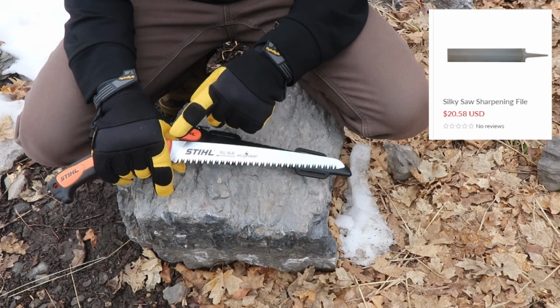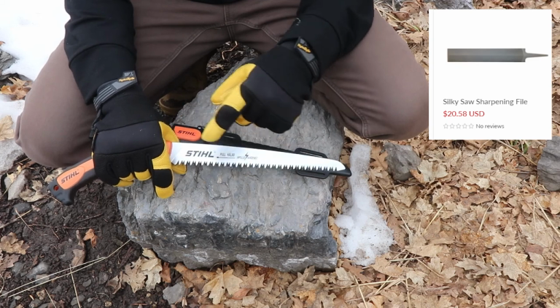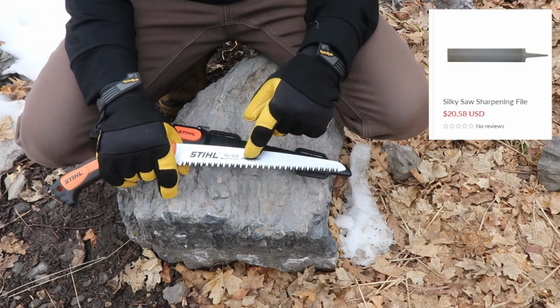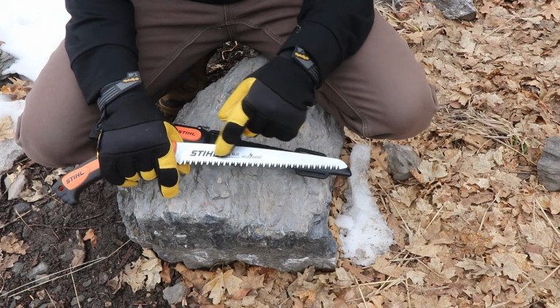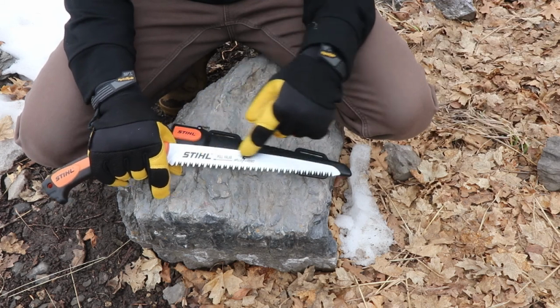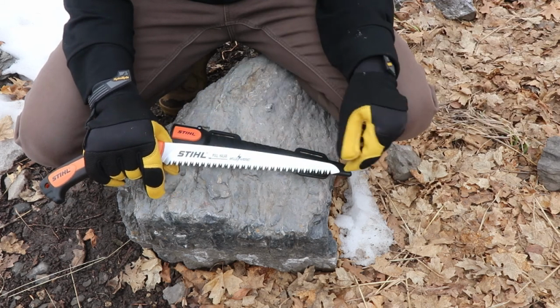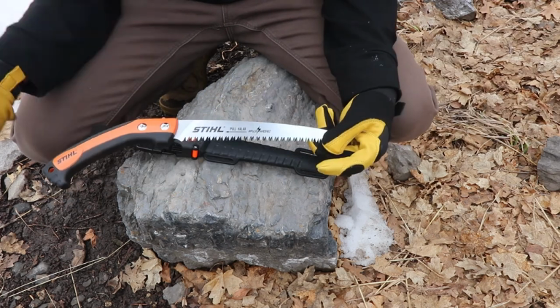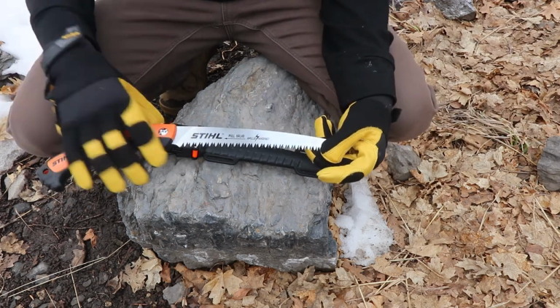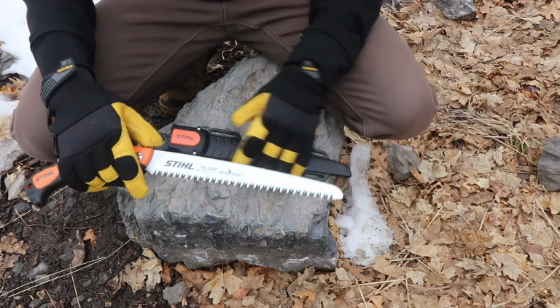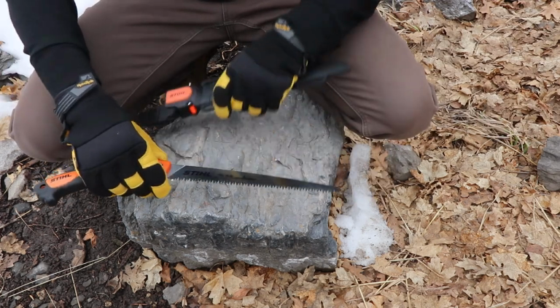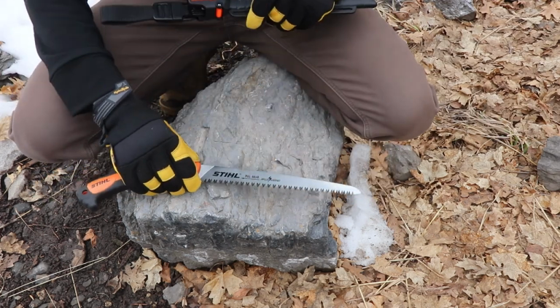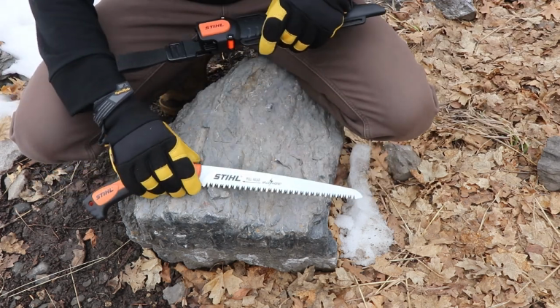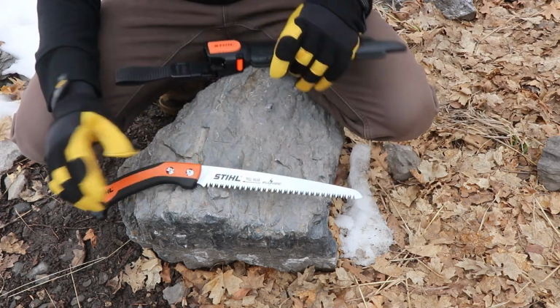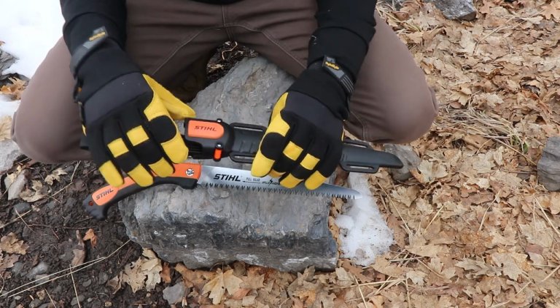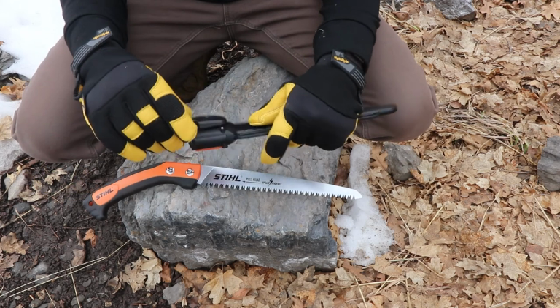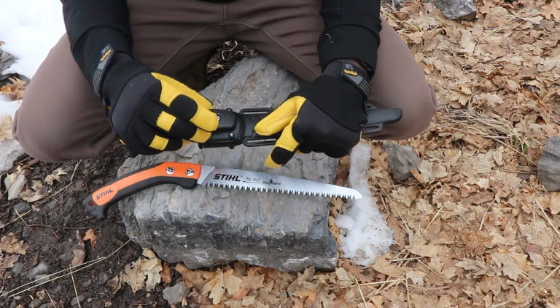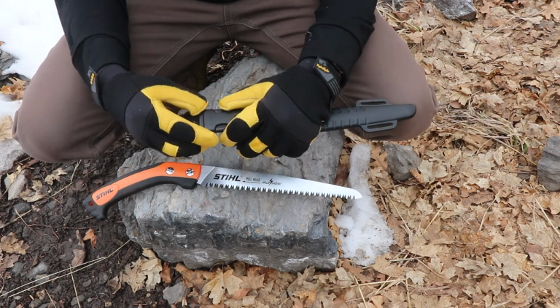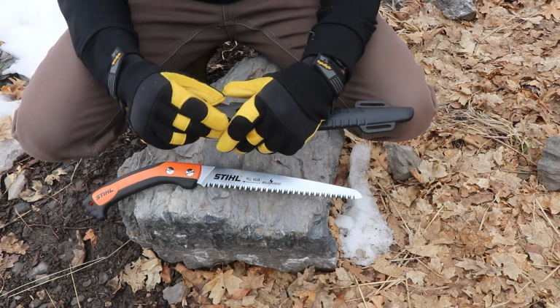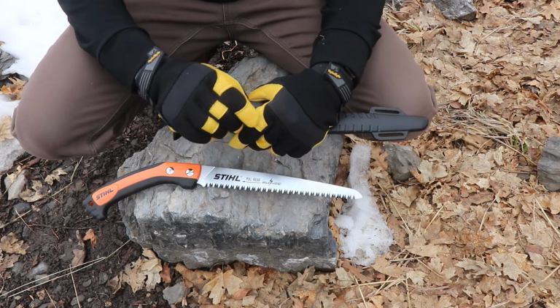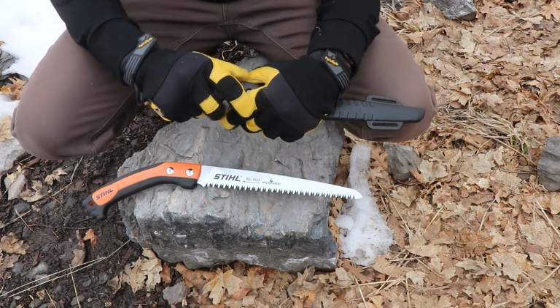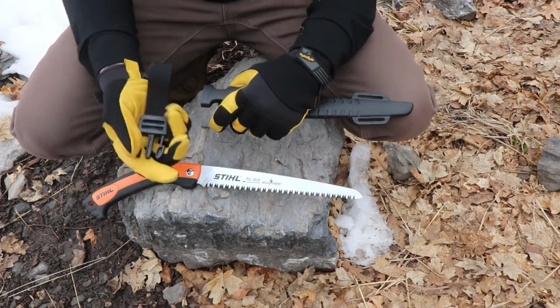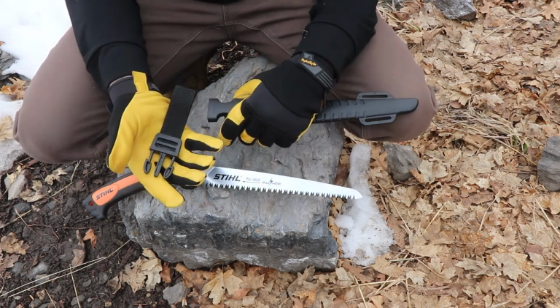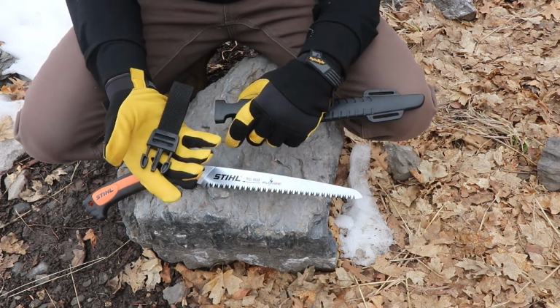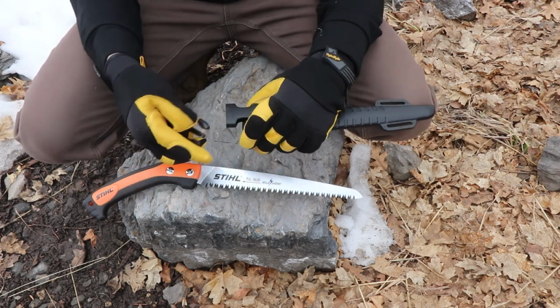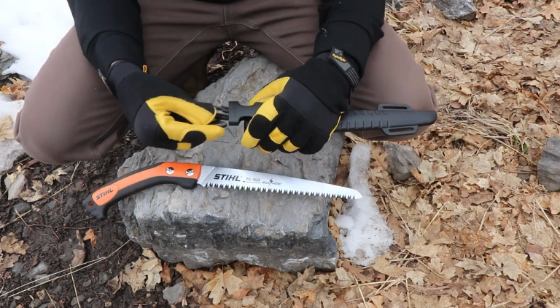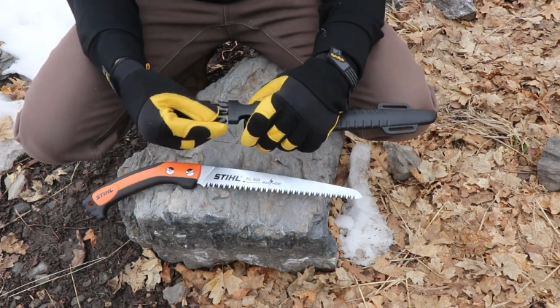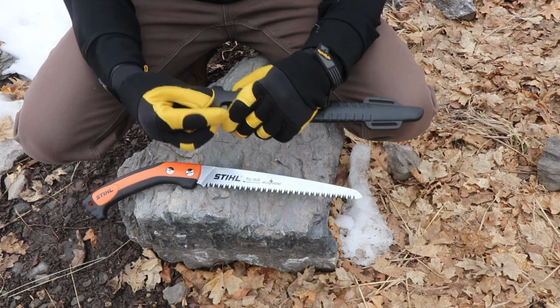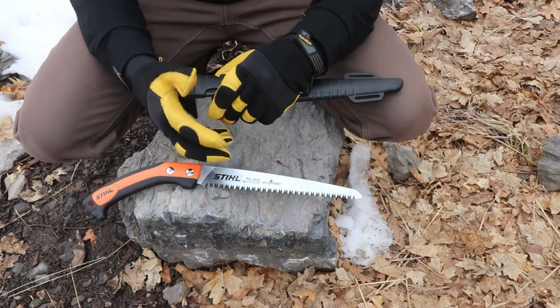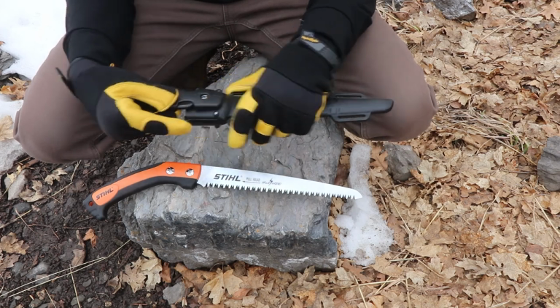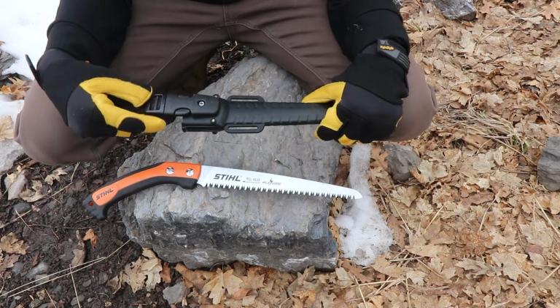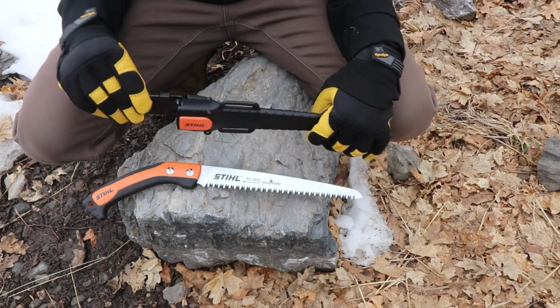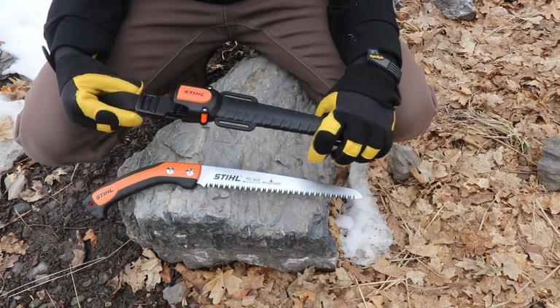One thing I like about this is it's got a detachable belt loop — it's literally the same thing as a Zubat. You buy the Zubat, you get the detachable sheath.